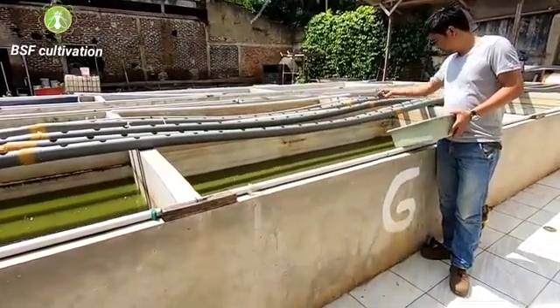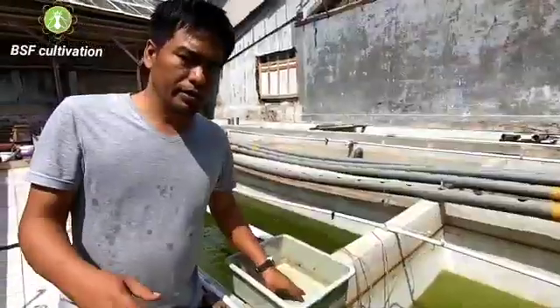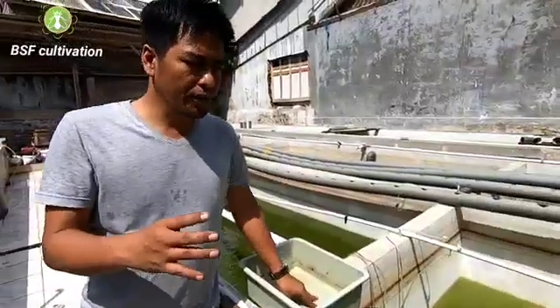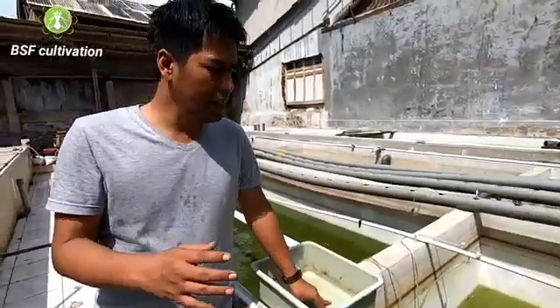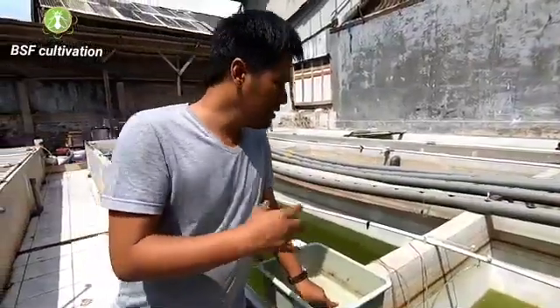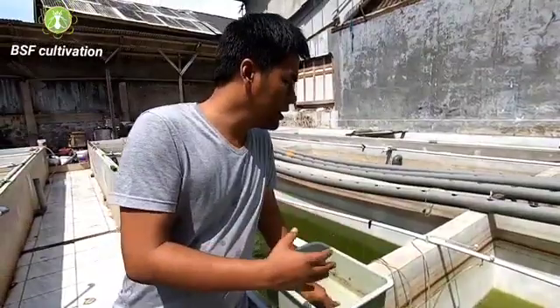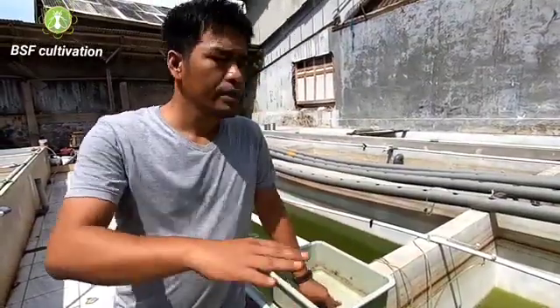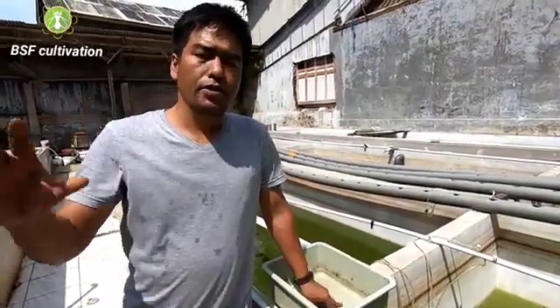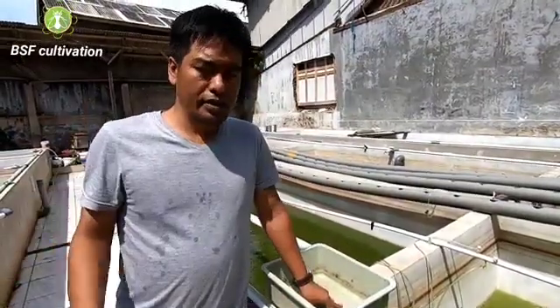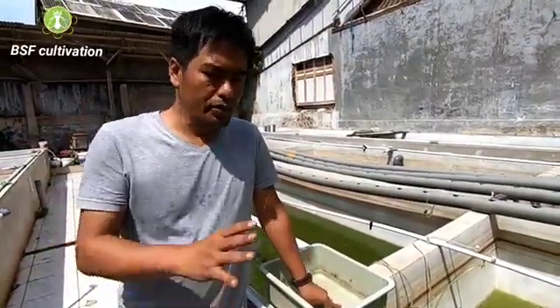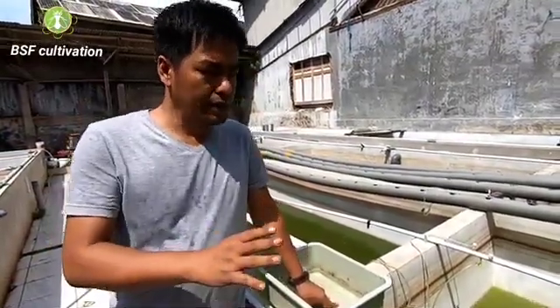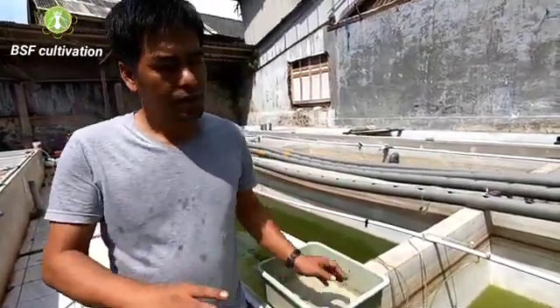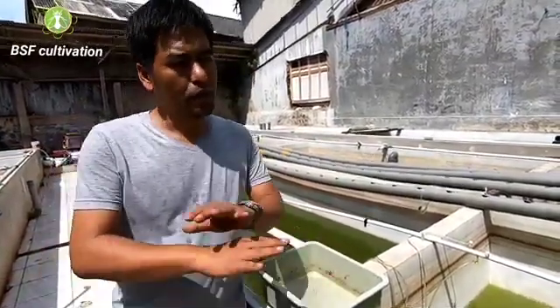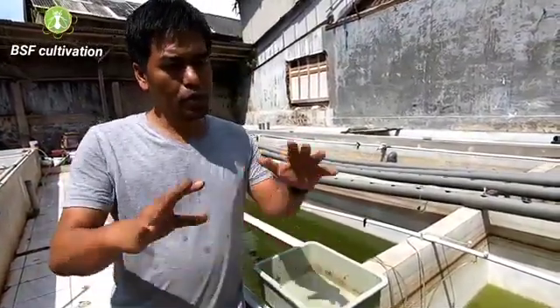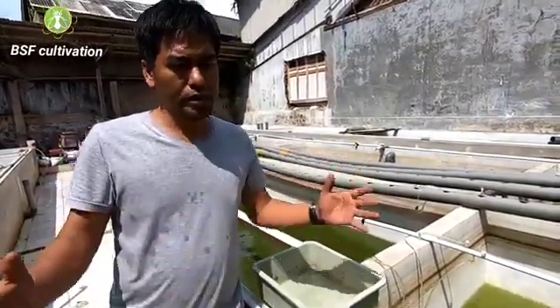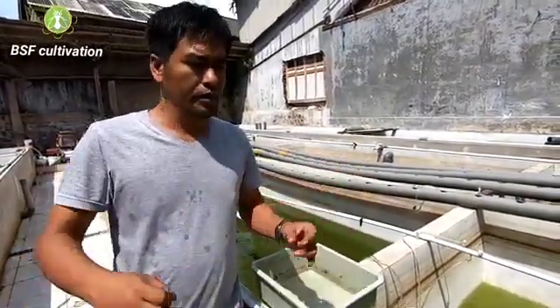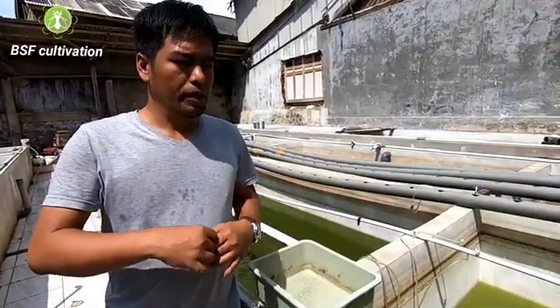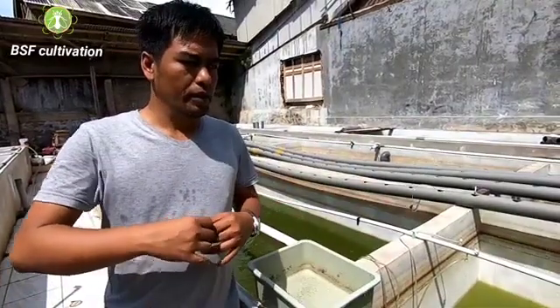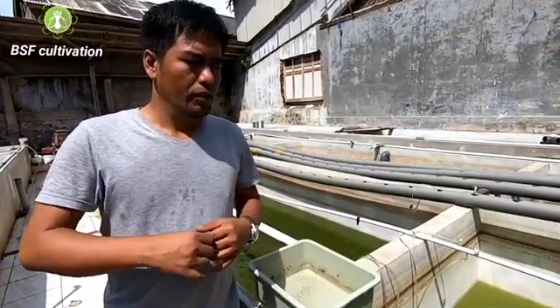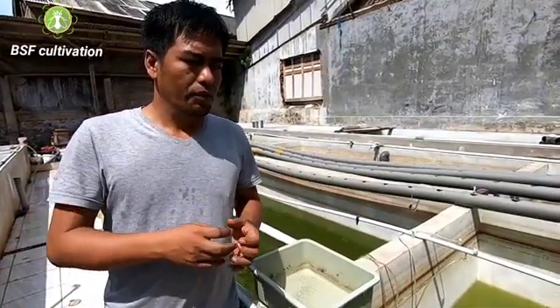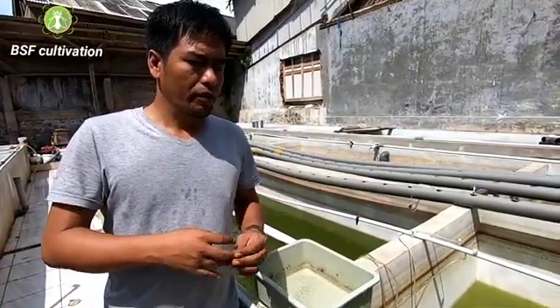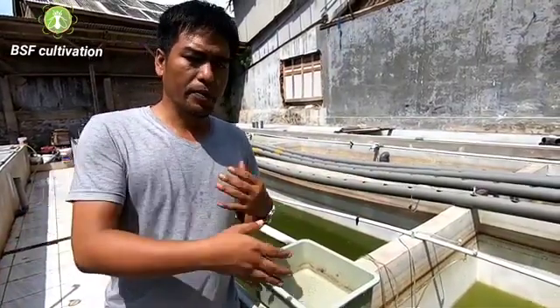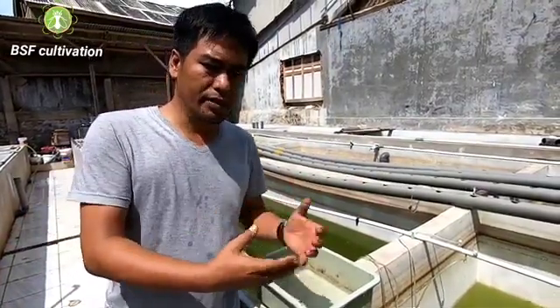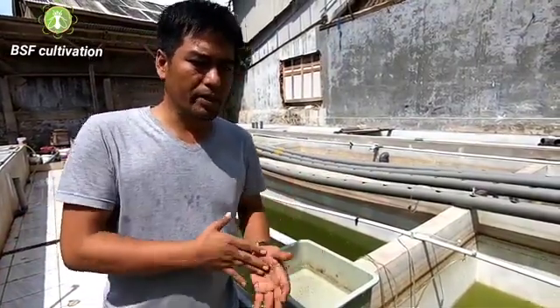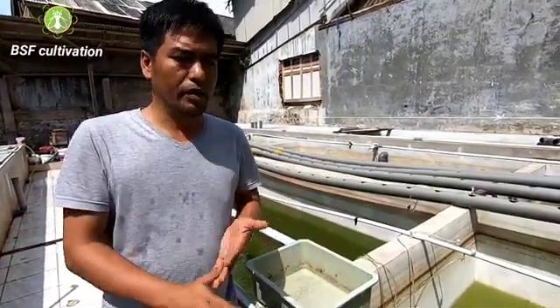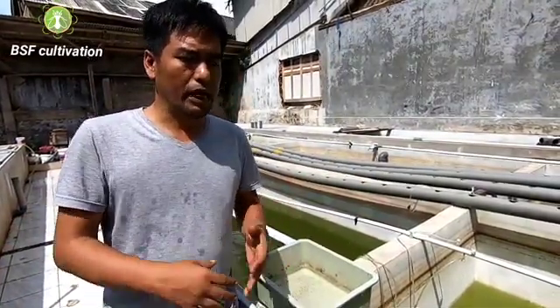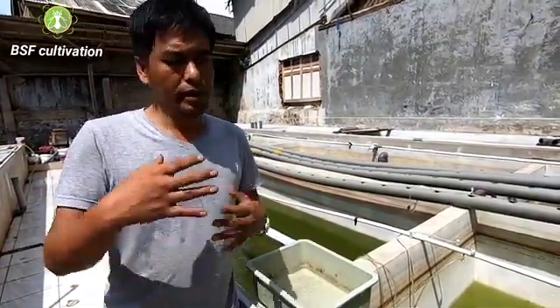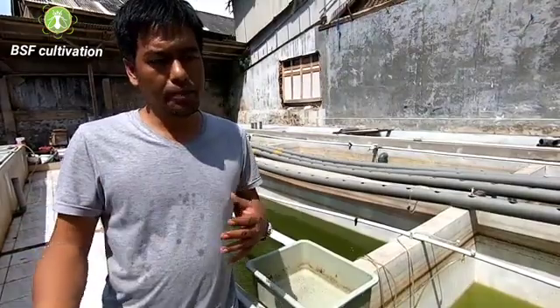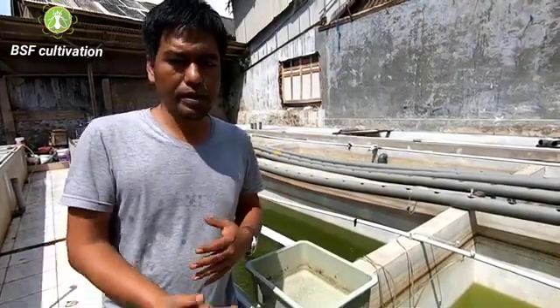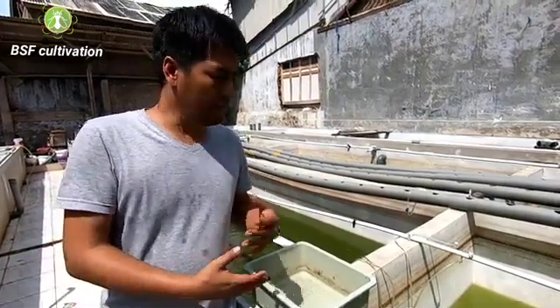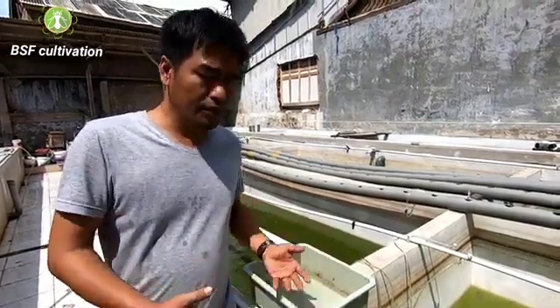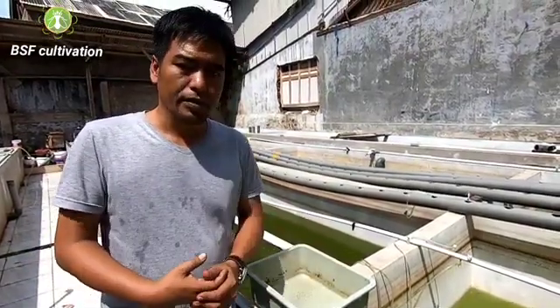Hey guys, this is a short video and it is only an orientation, so you can see the whole overview from production of maggot until the implementing of fresh larvae.